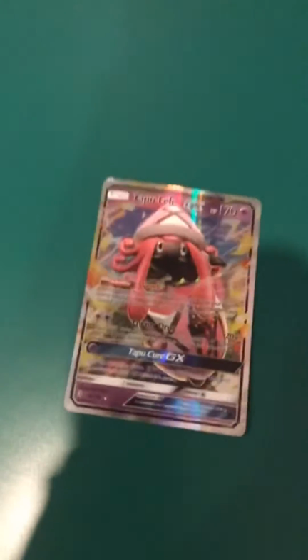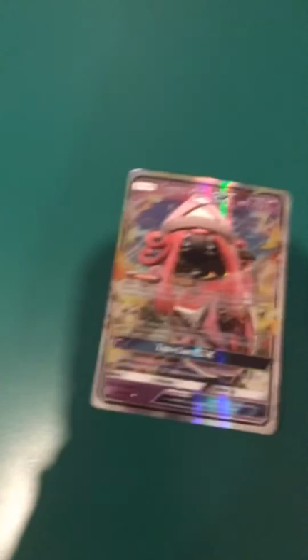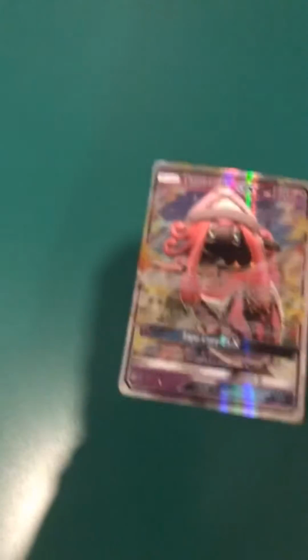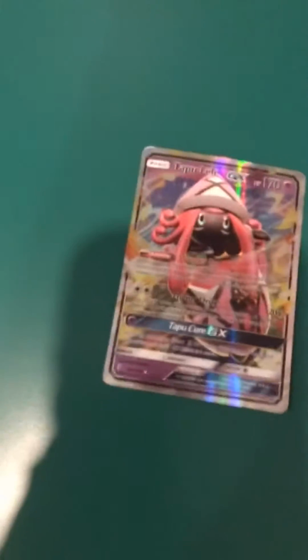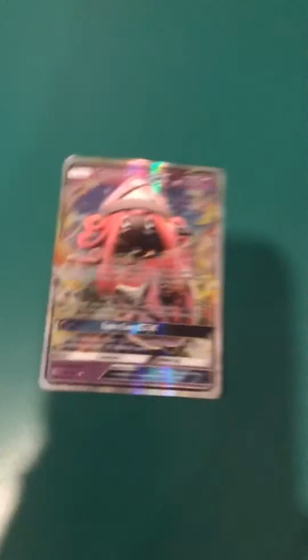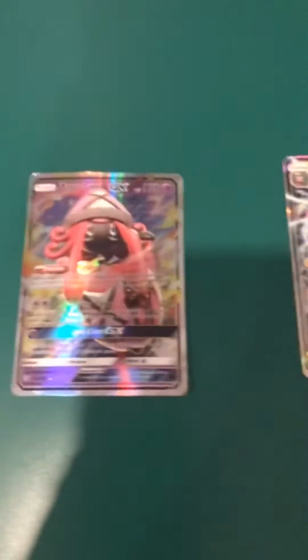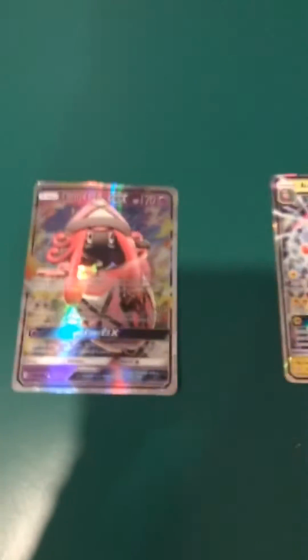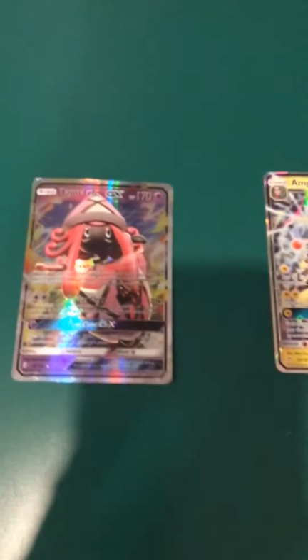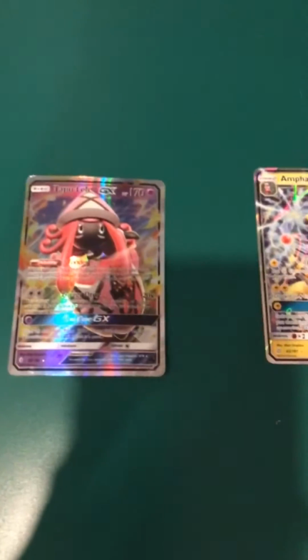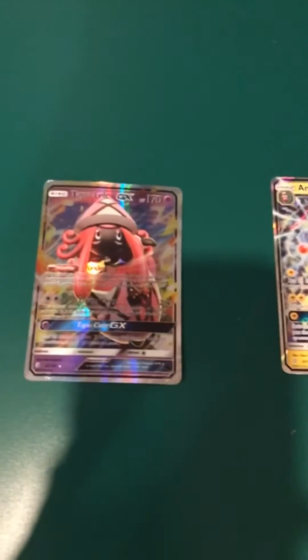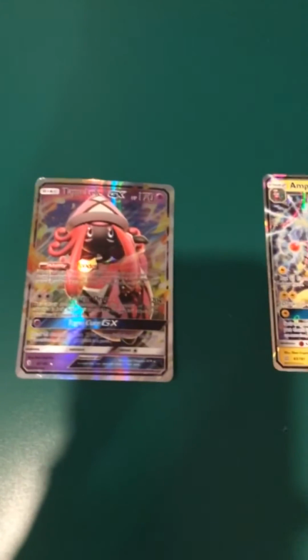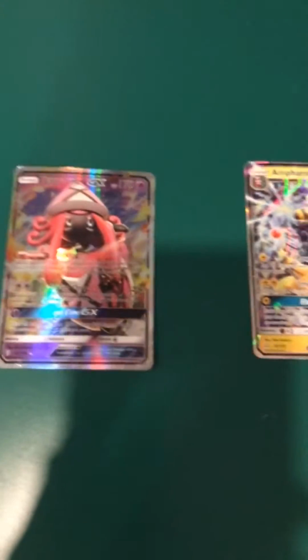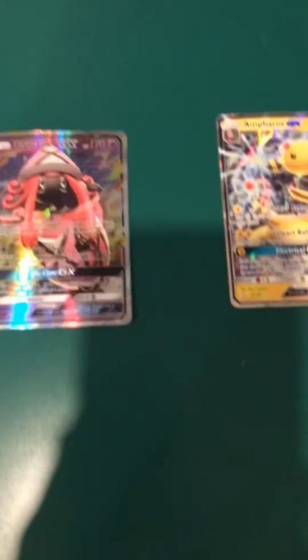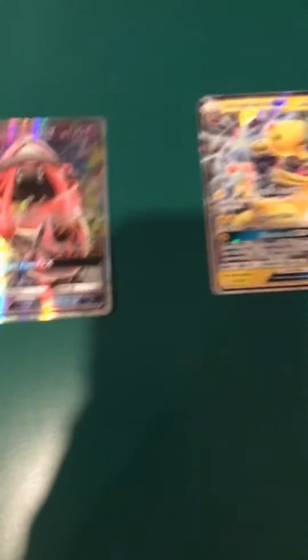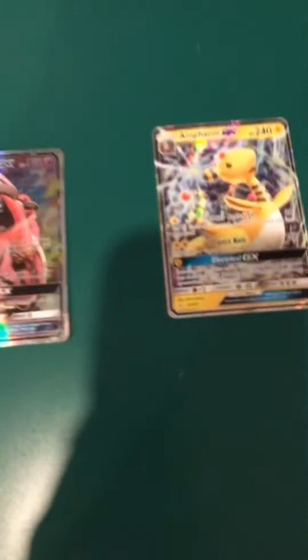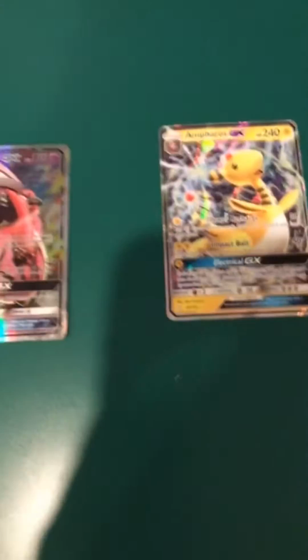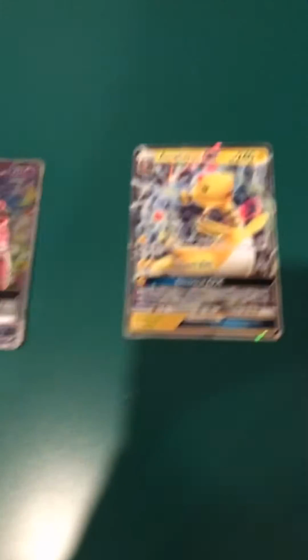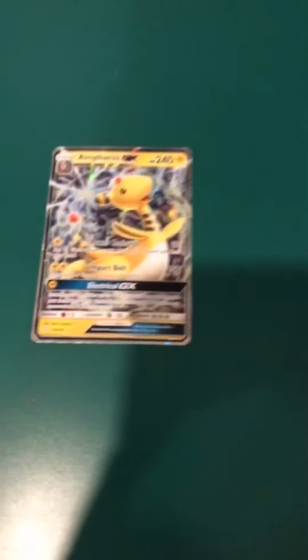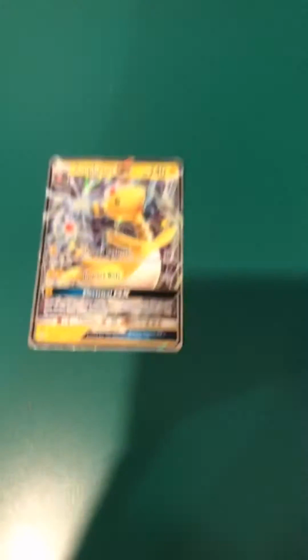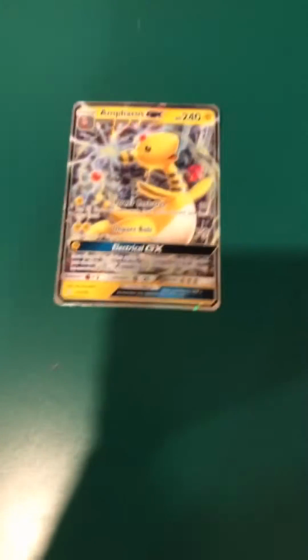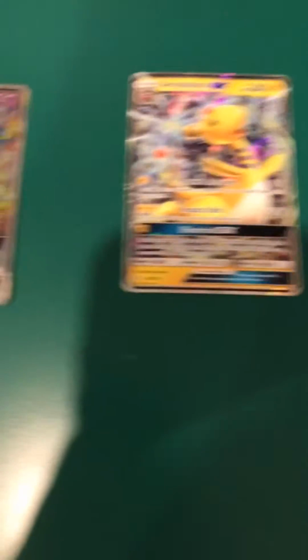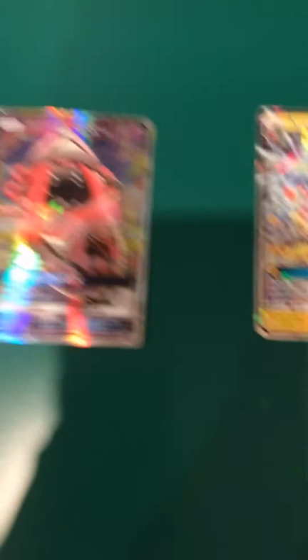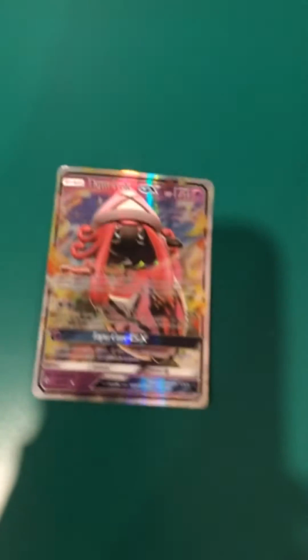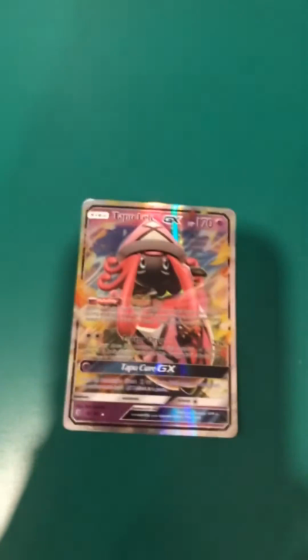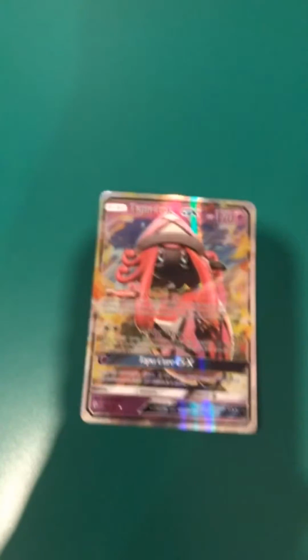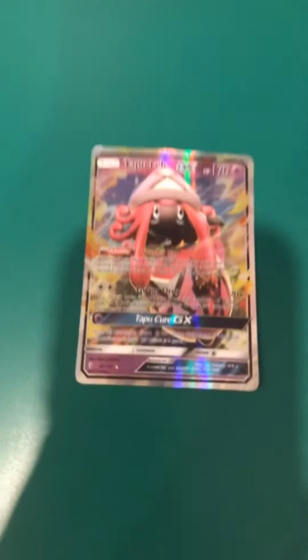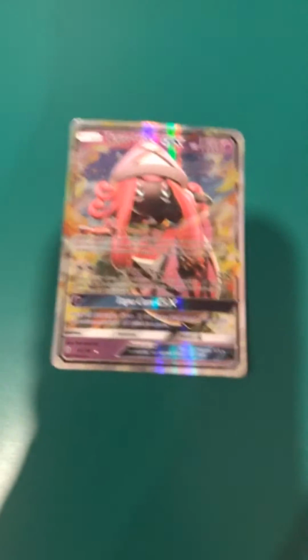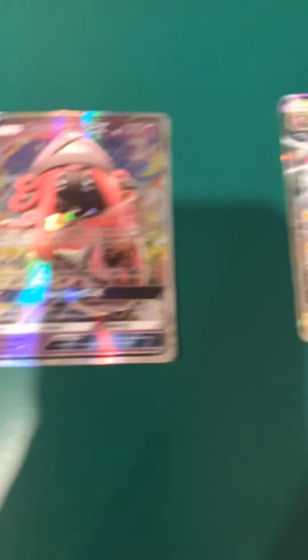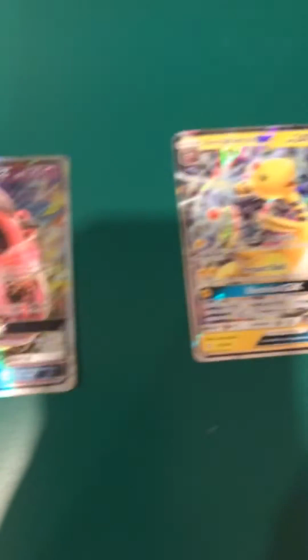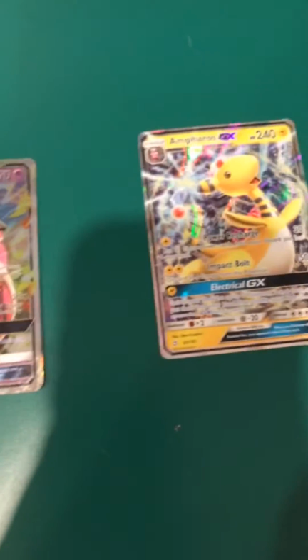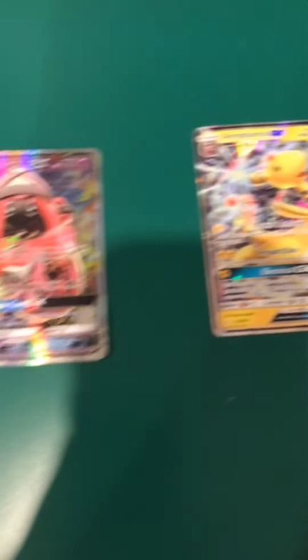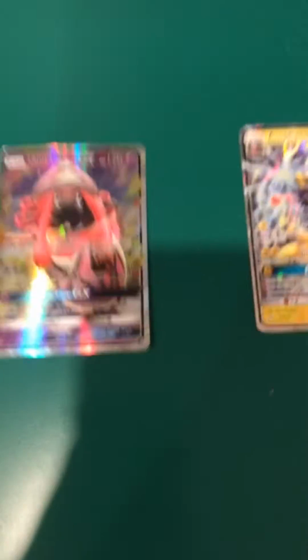Hello everybody and welcome back to a new video. In this video I'm going to teach you how to tell between fake and real Pokemon cards.